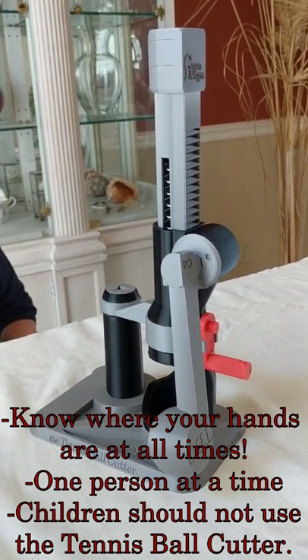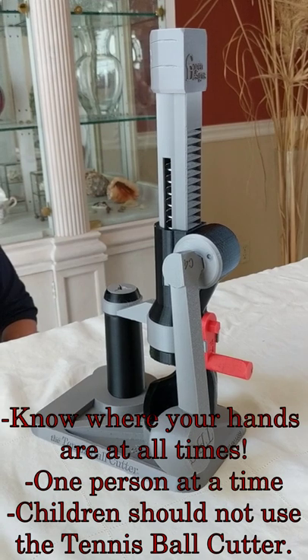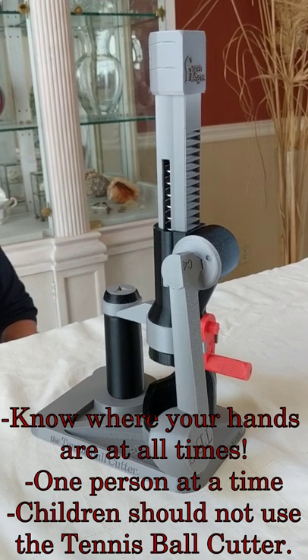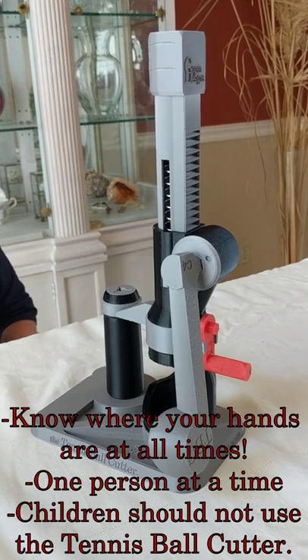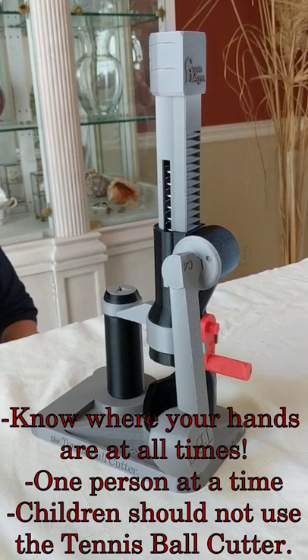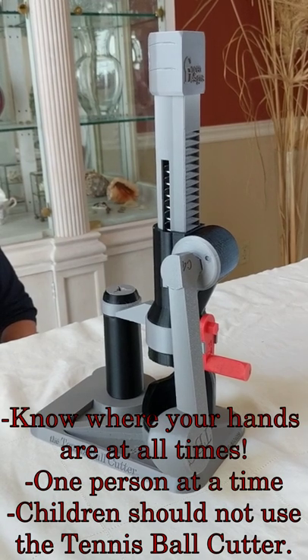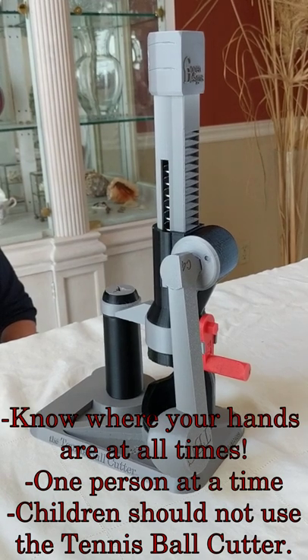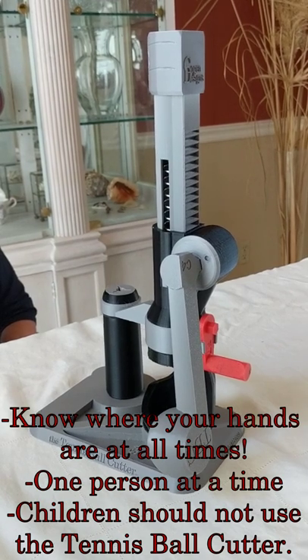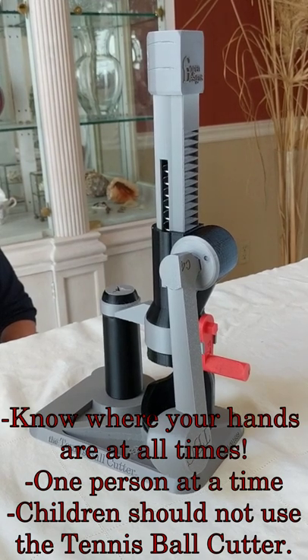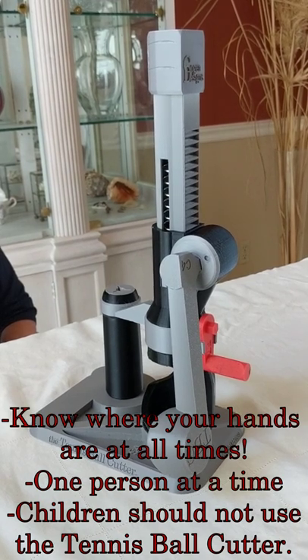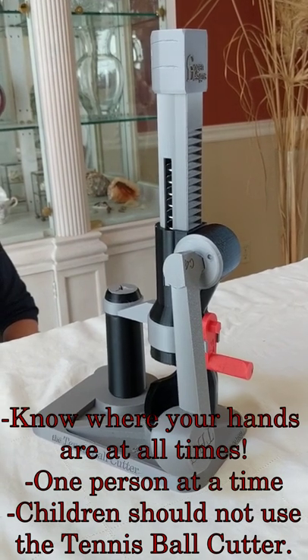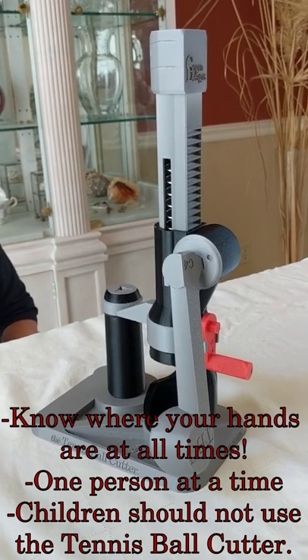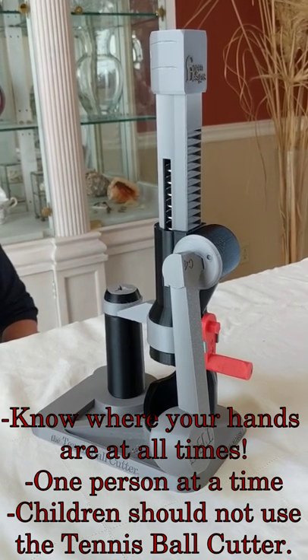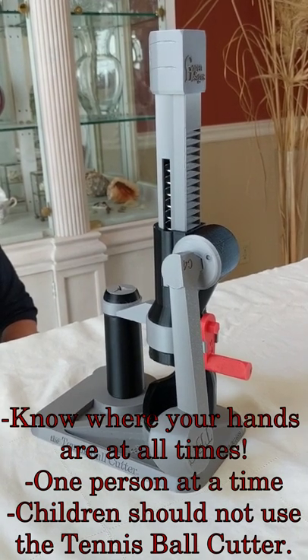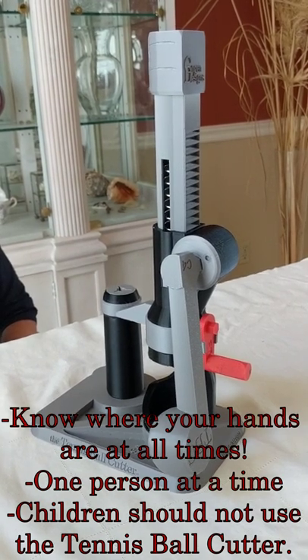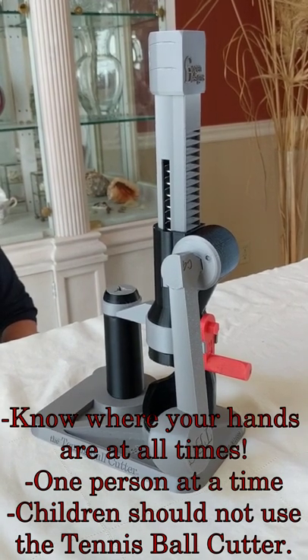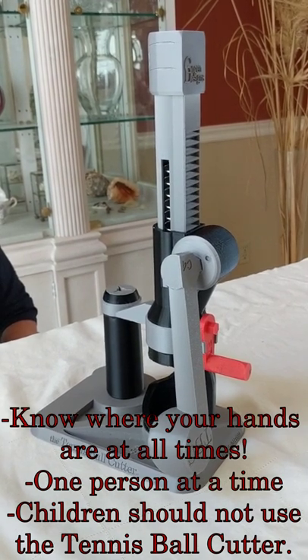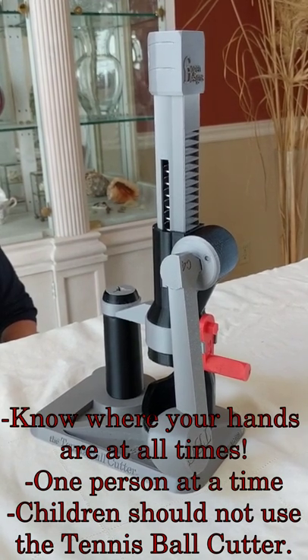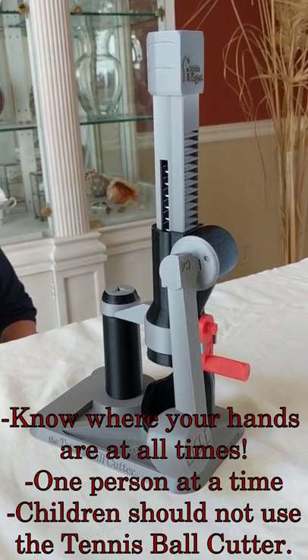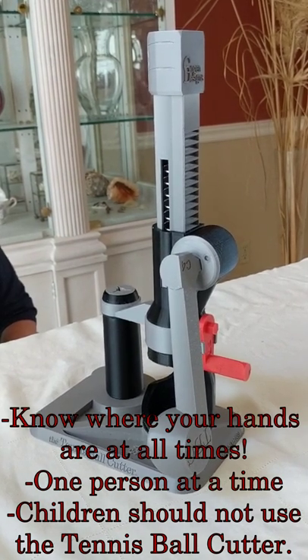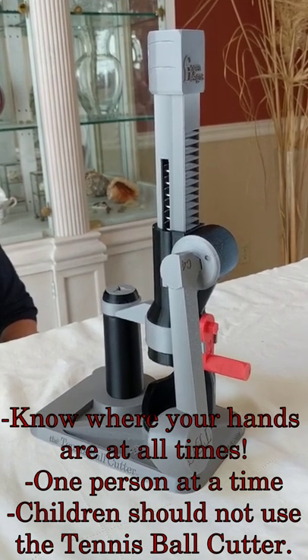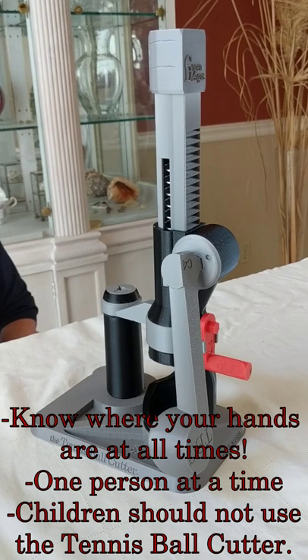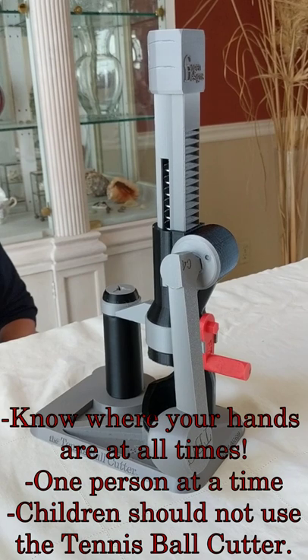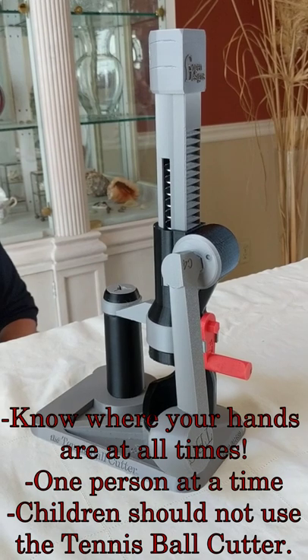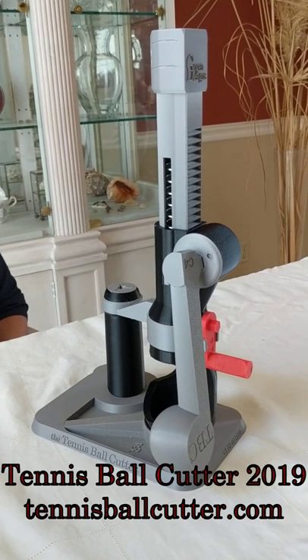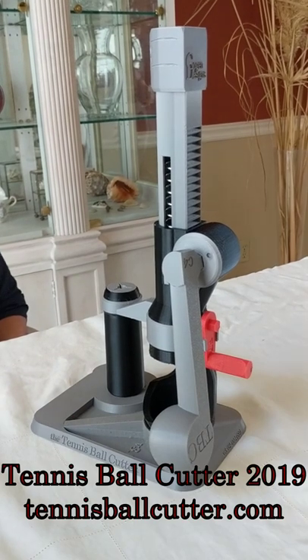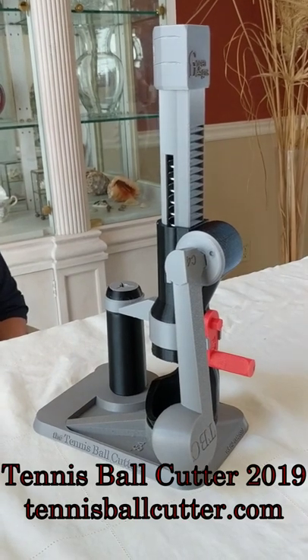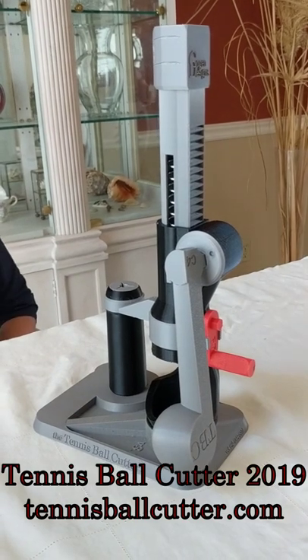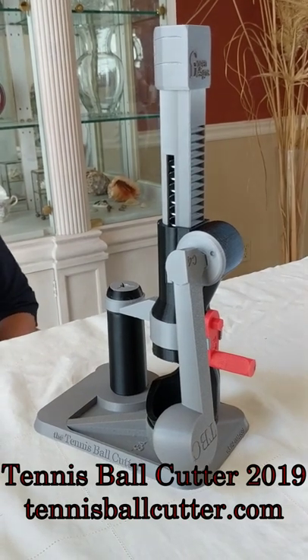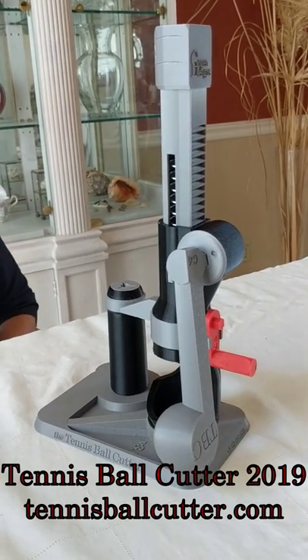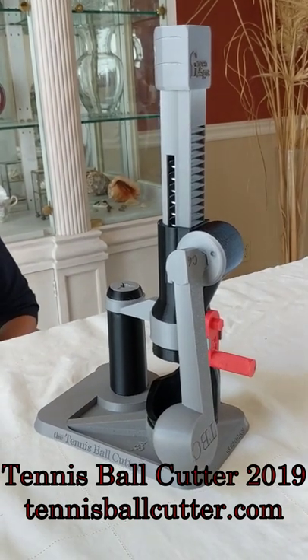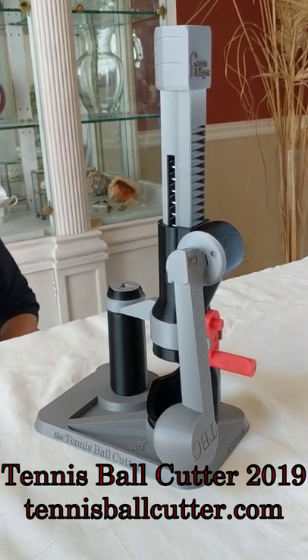Follow these three guidelines and you won't have any problems. Thank you for your purchase and enjoy the tennis ball cutter.